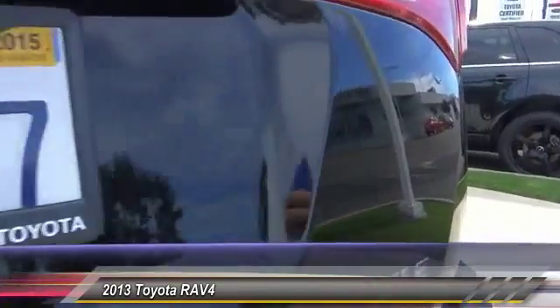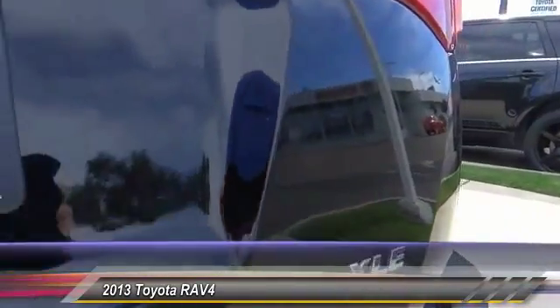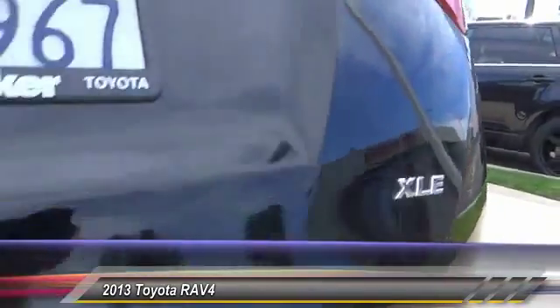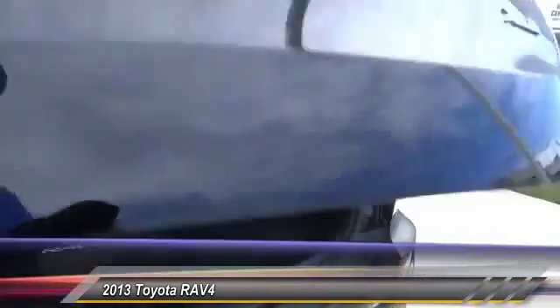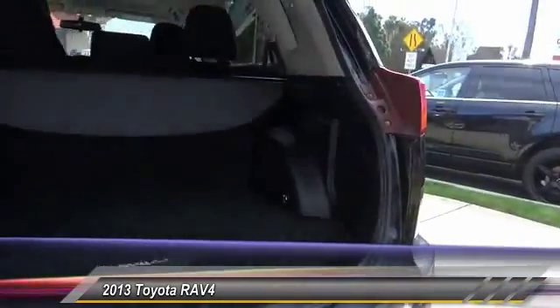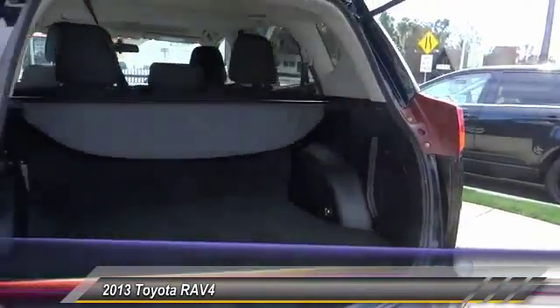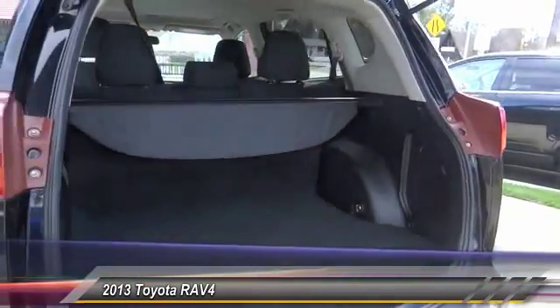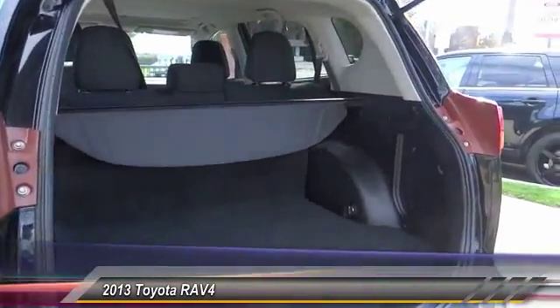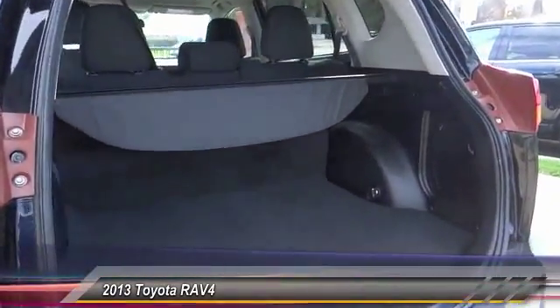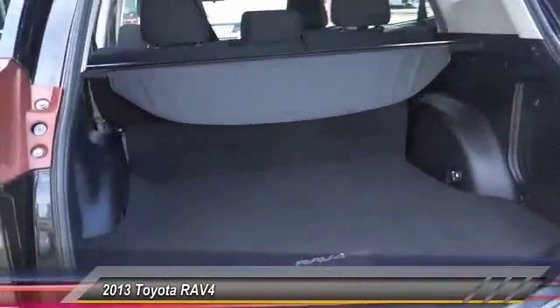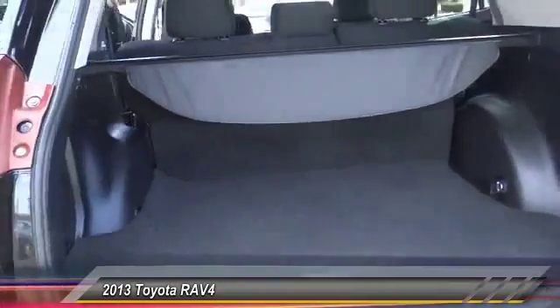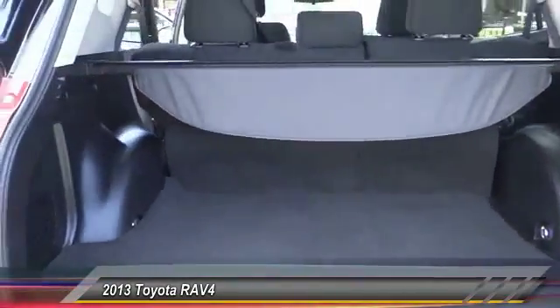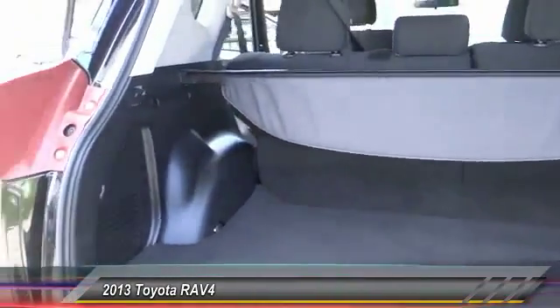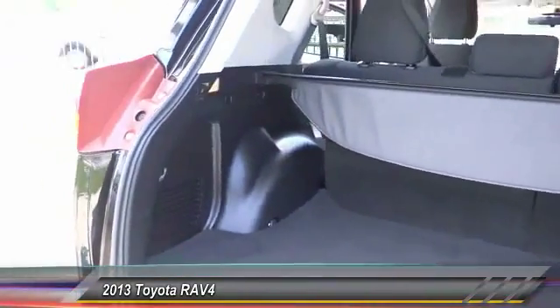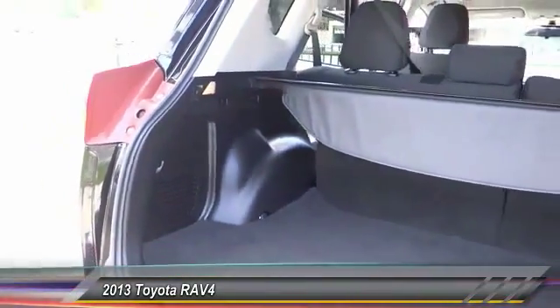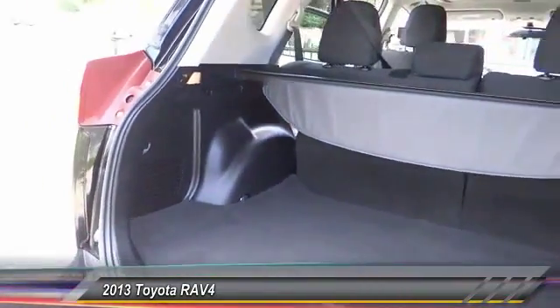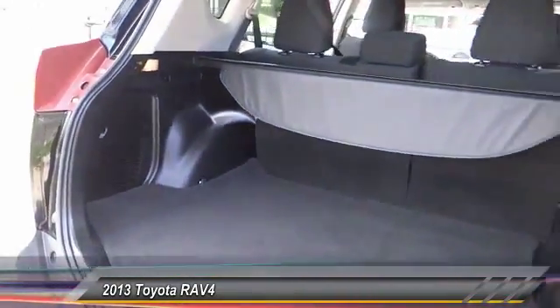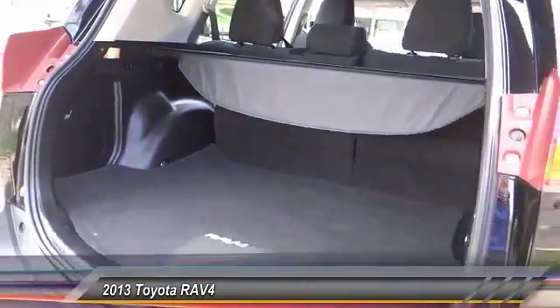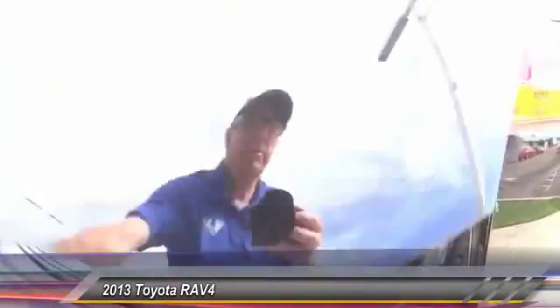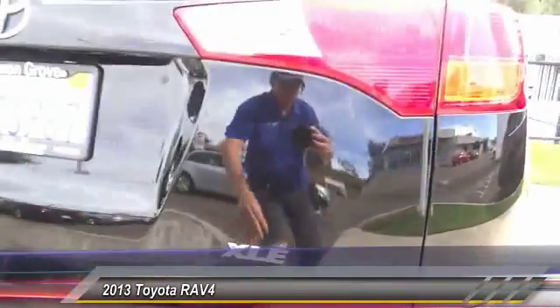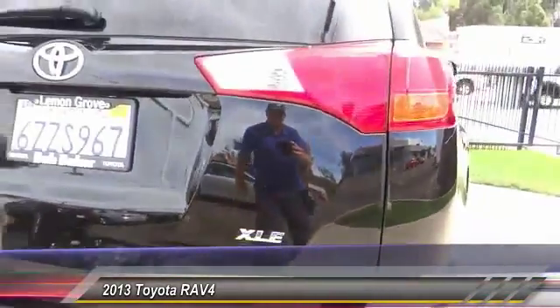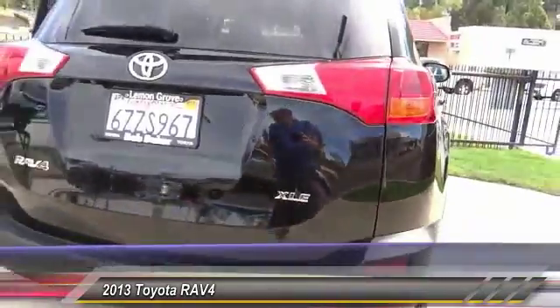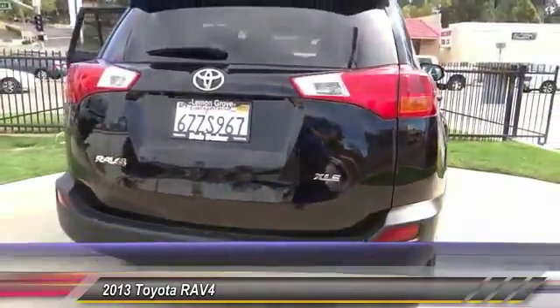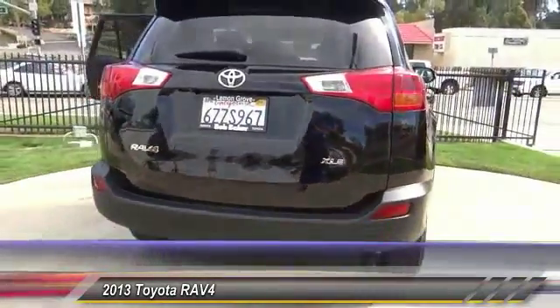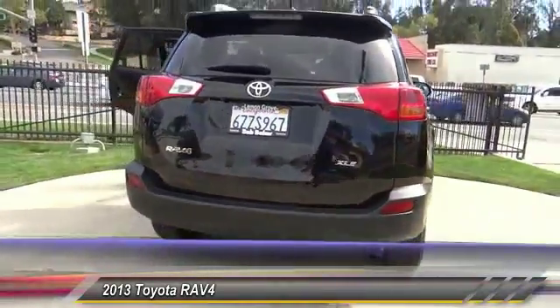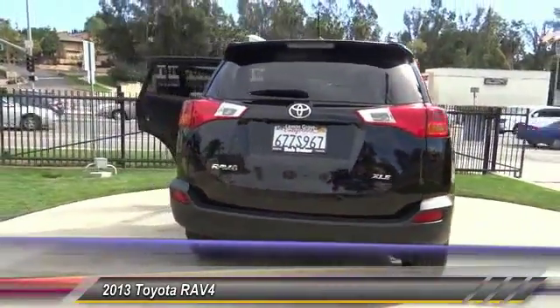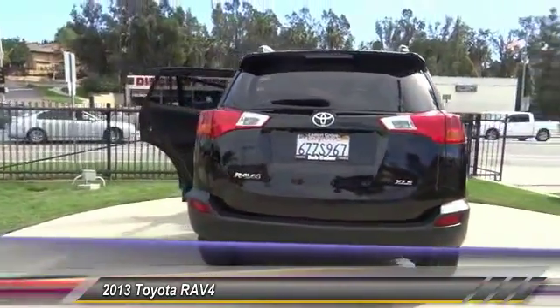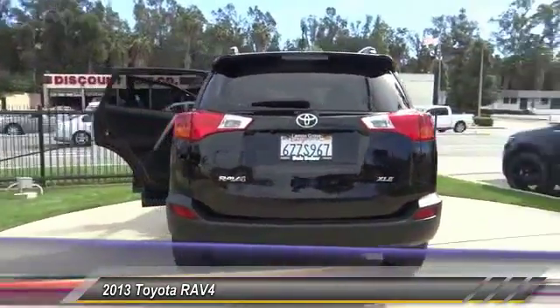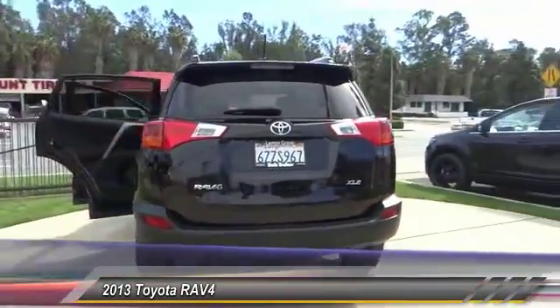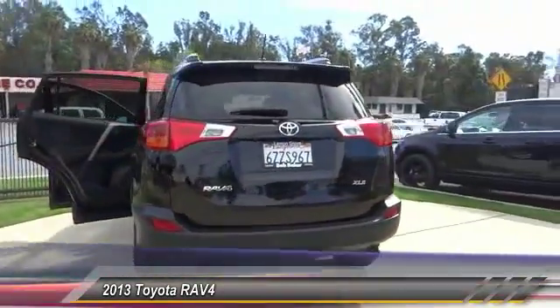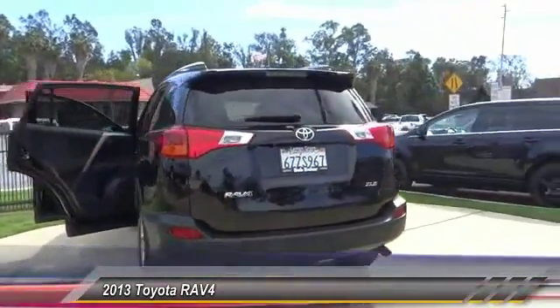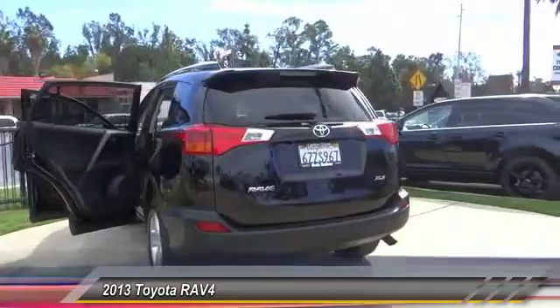Power sunroof. Traction control. Dual front airbags. Bluetooth wireless data link for hands-free phones. Alloy wheels. Air conditioning. Keyless entry. Automatic stability control. Center armrest. Rear defrost.